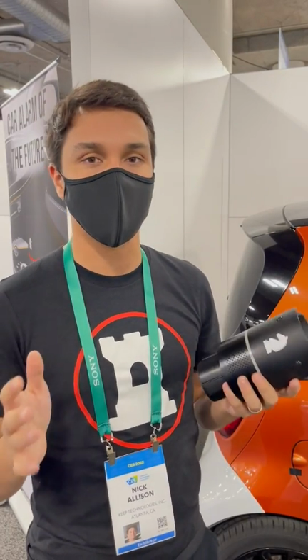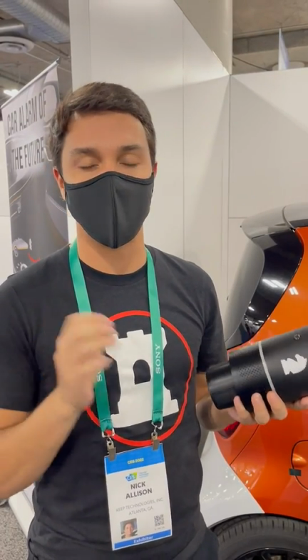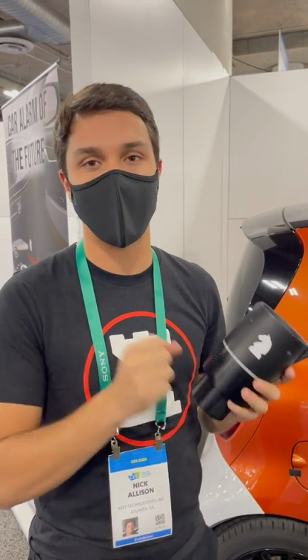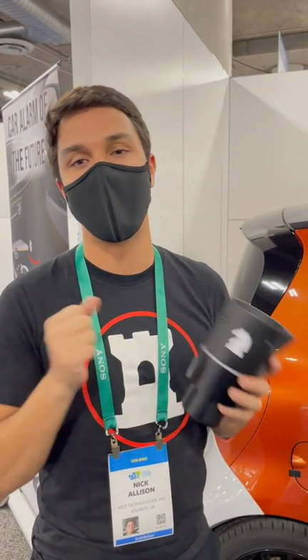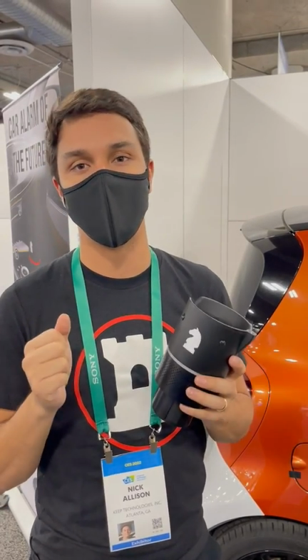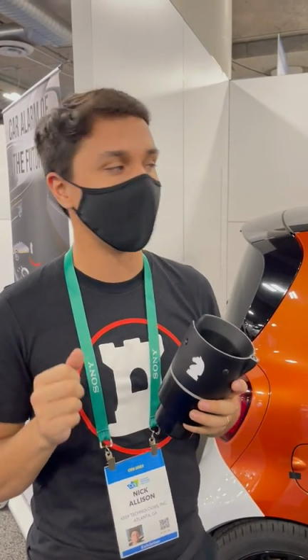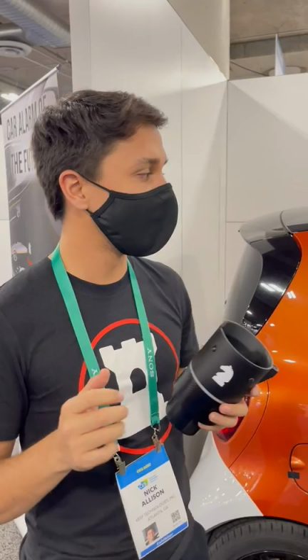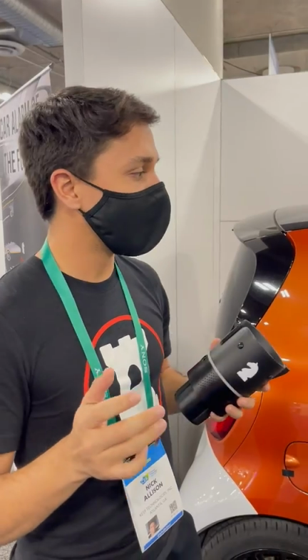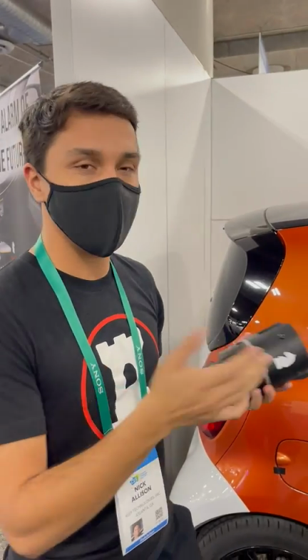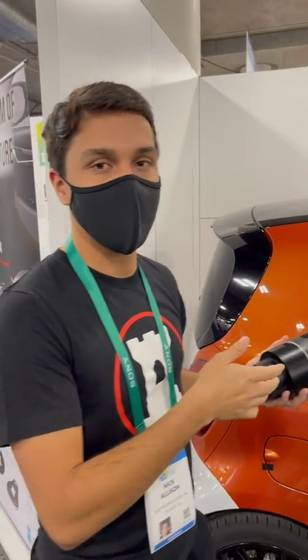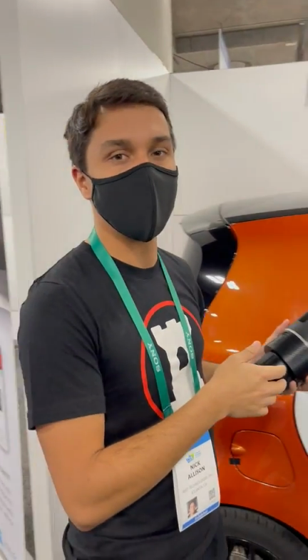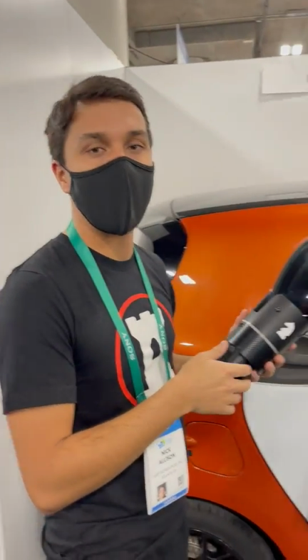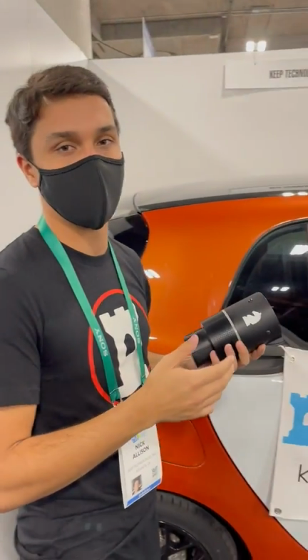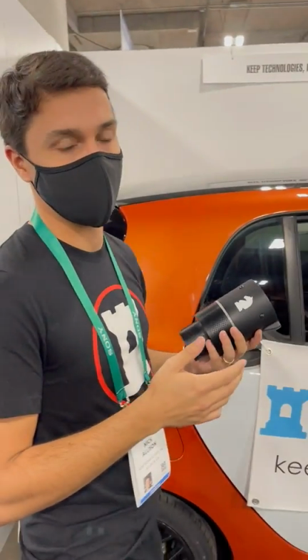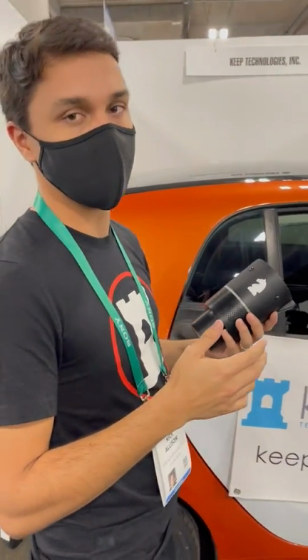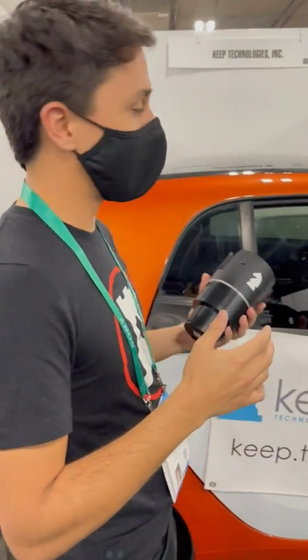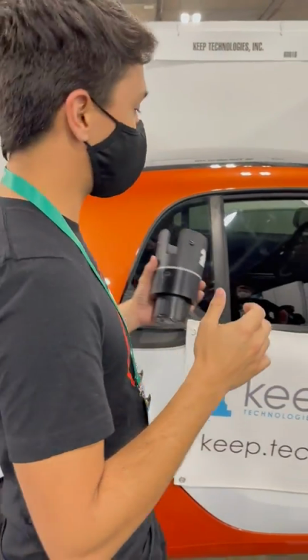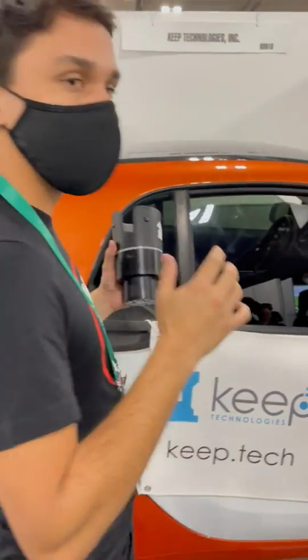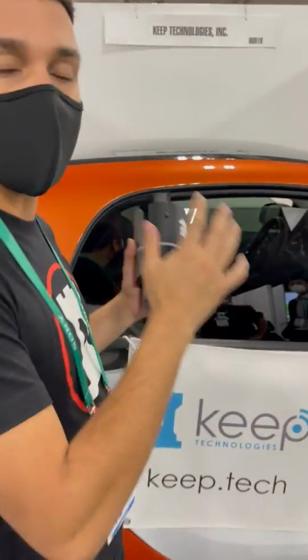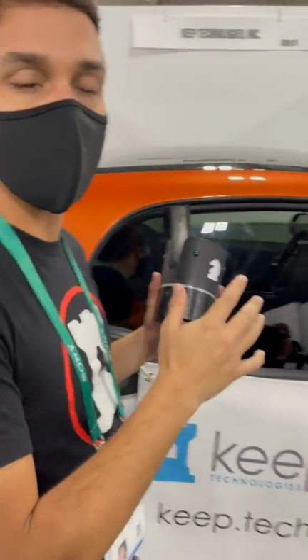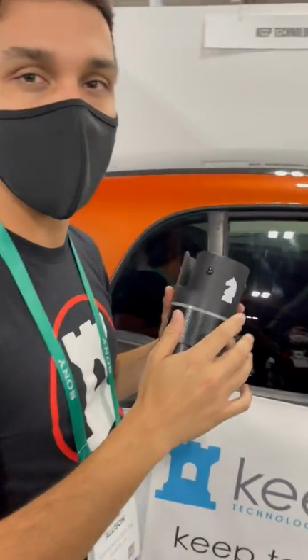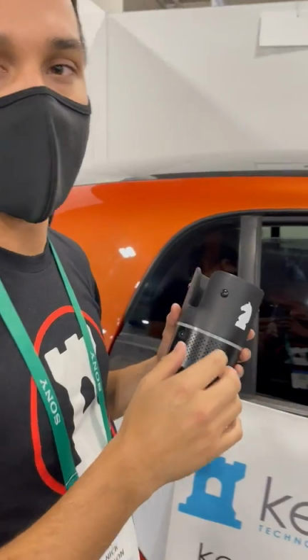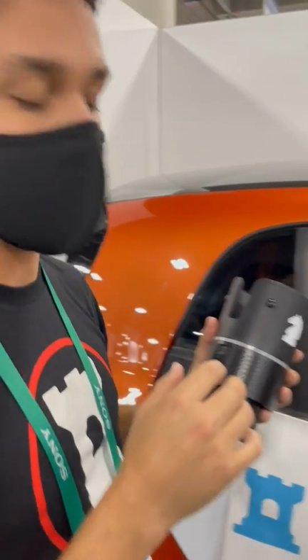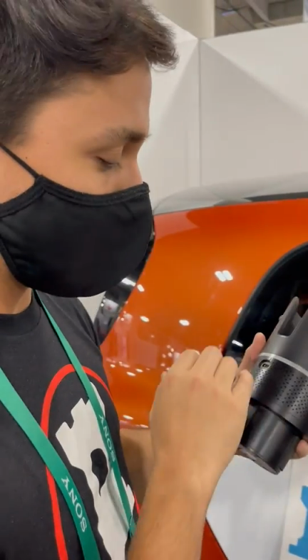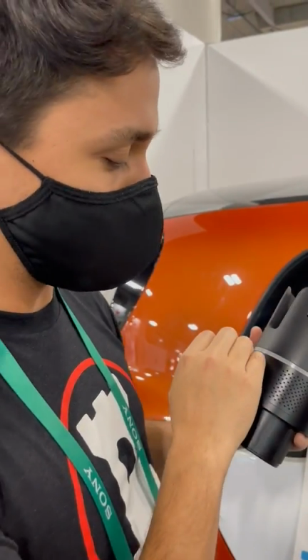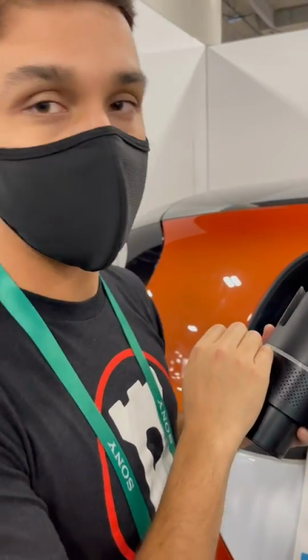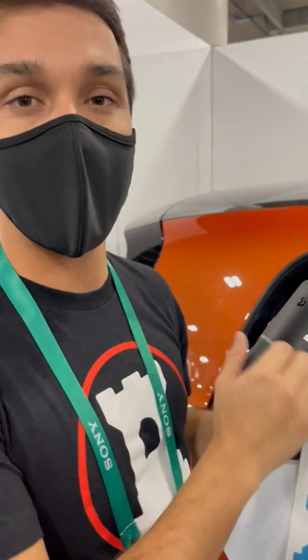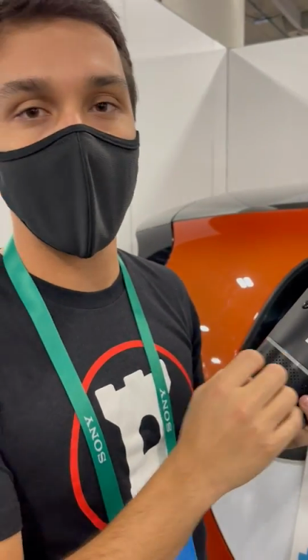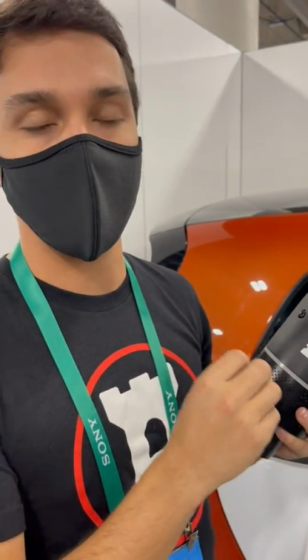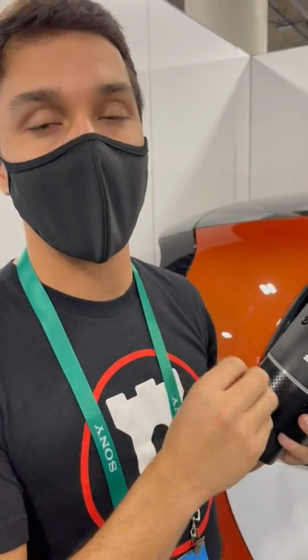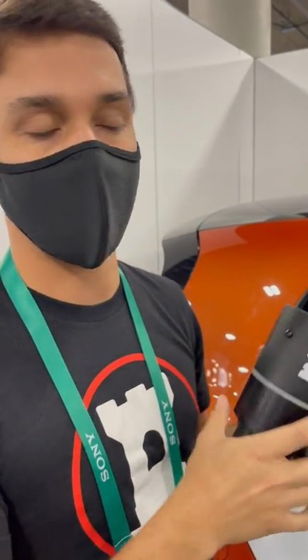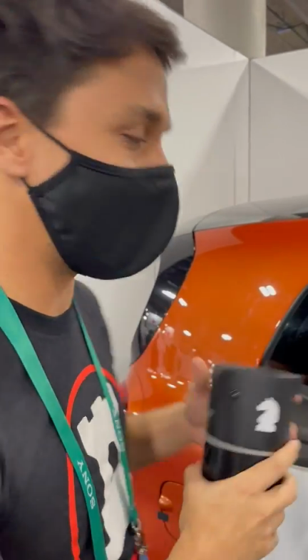This way a thief can't rip it out from your car. I'll do a quick demo to show how deterrent mode works. So as the thief approaches the window, the Knight is going to light up red and the siren is going to go off.